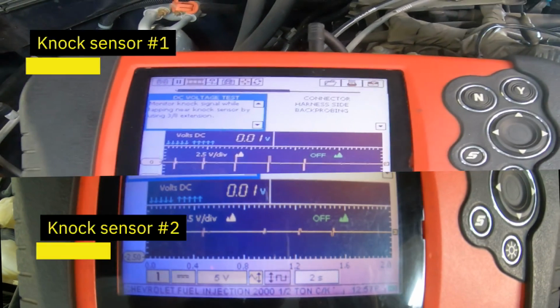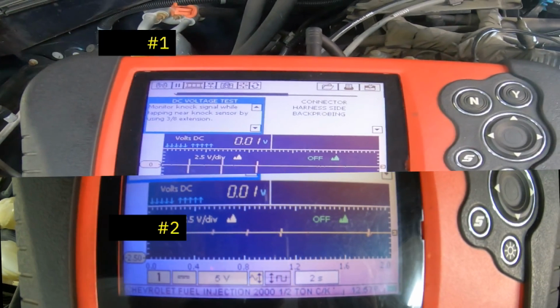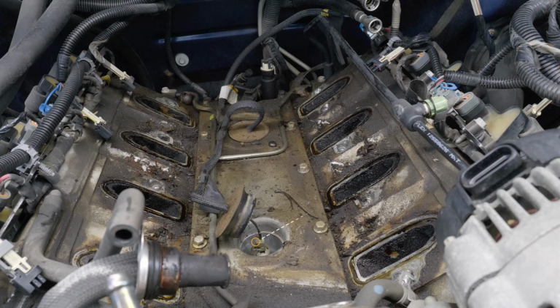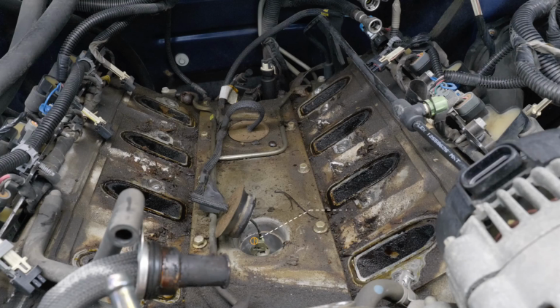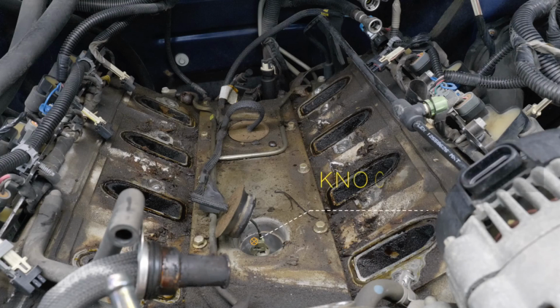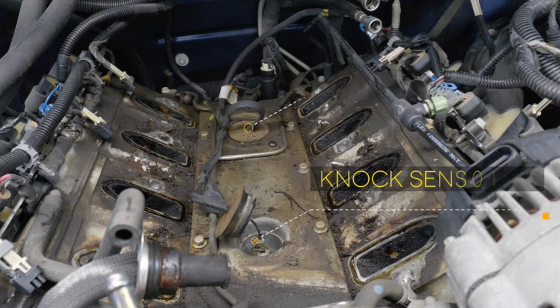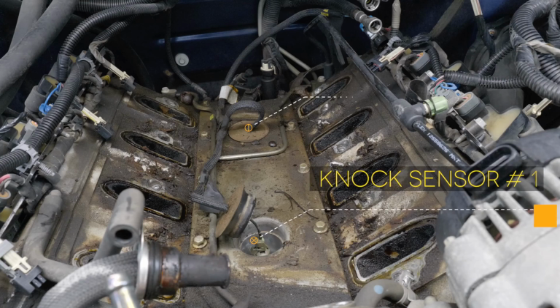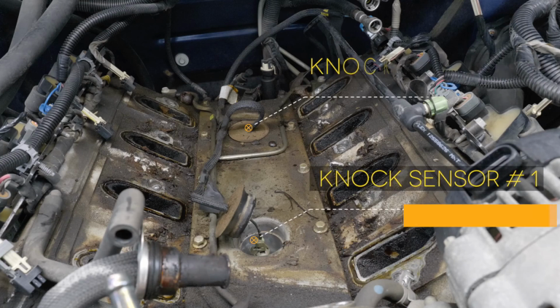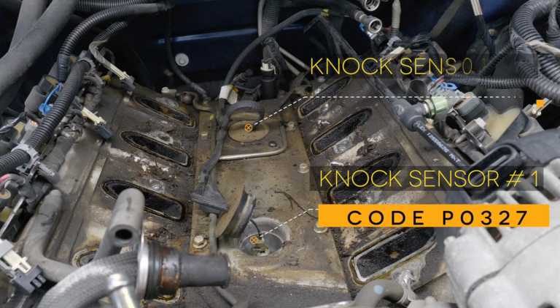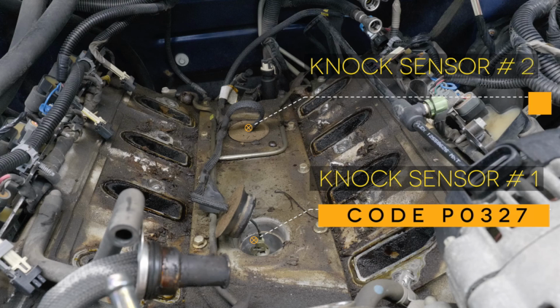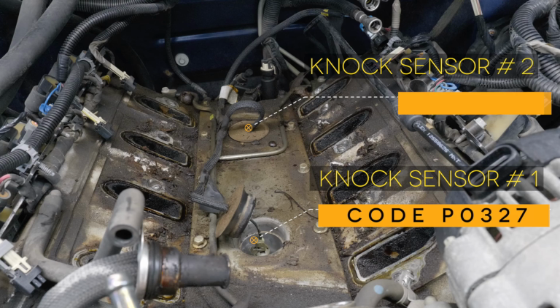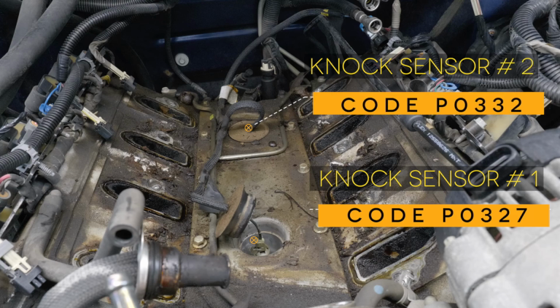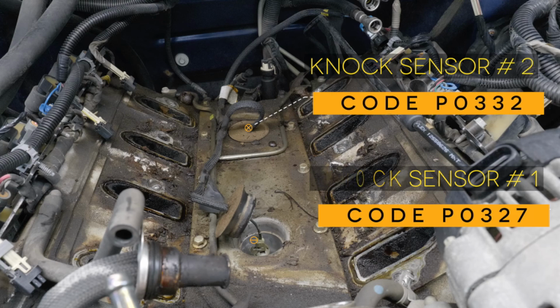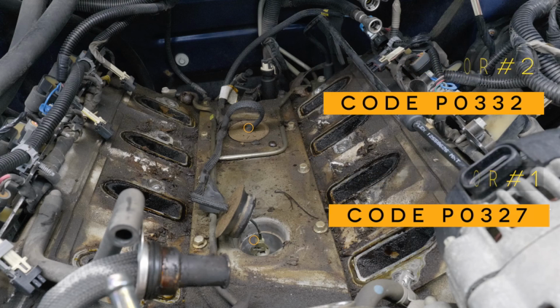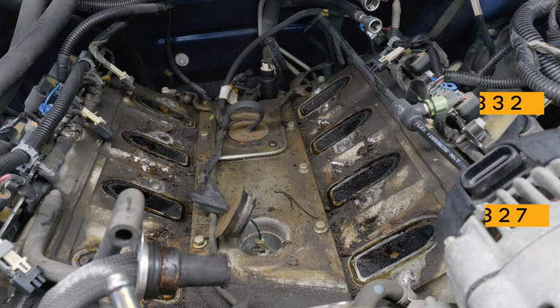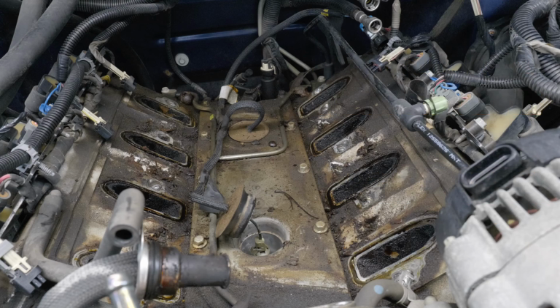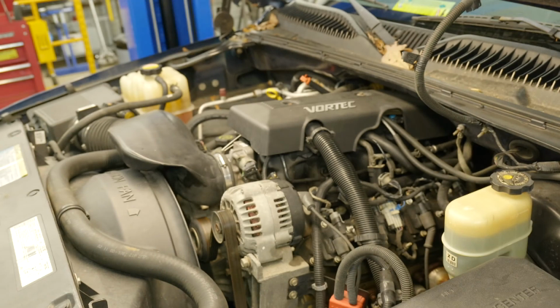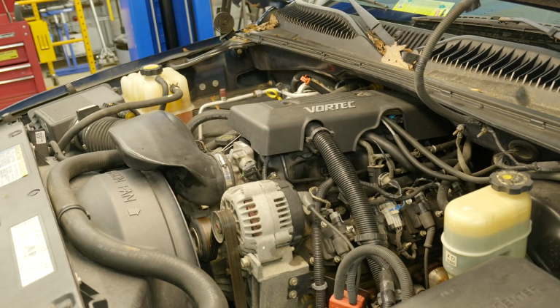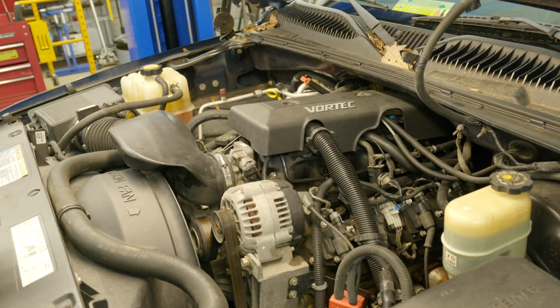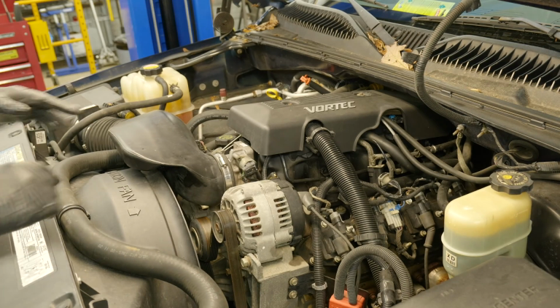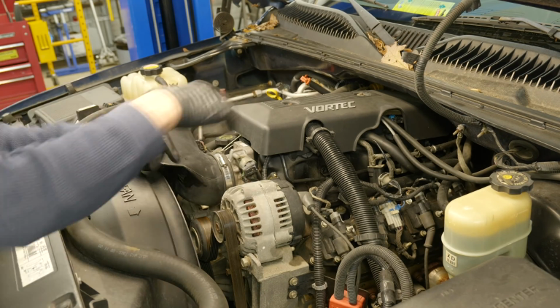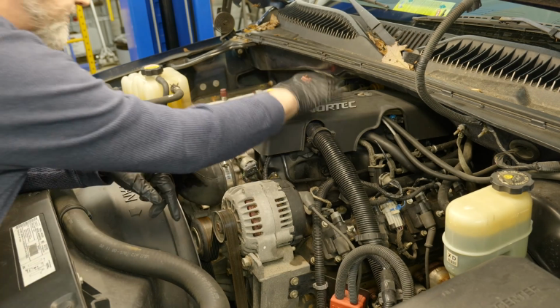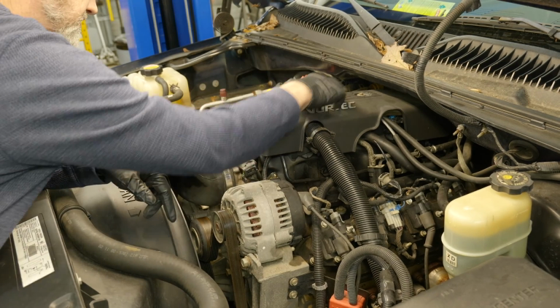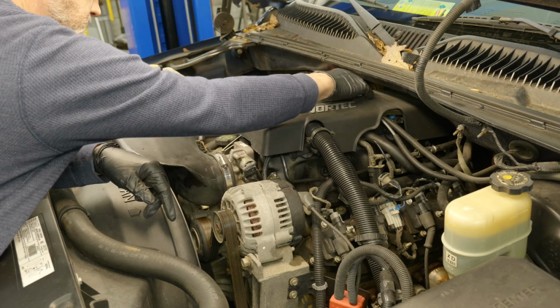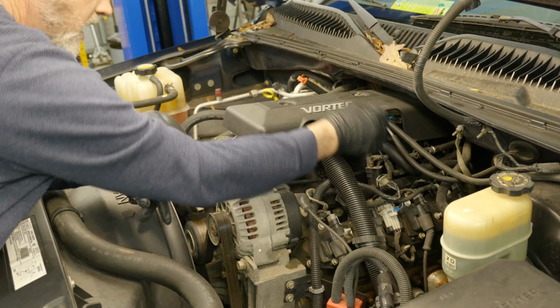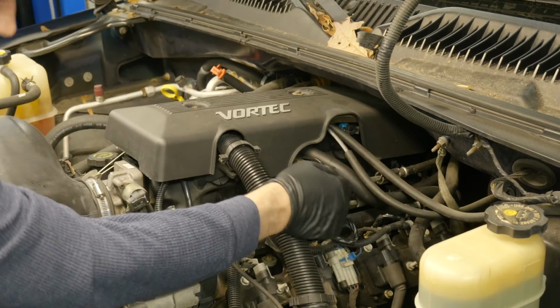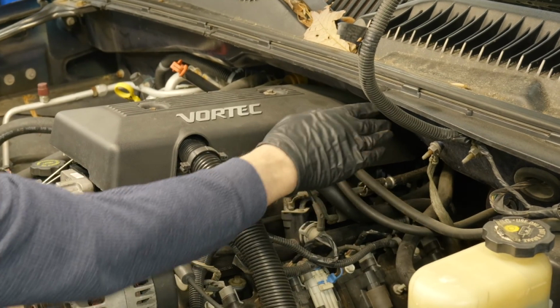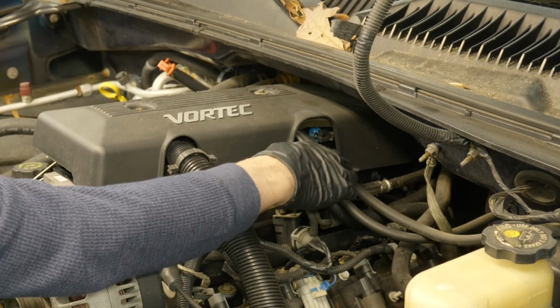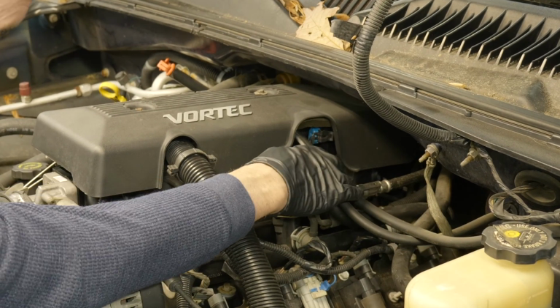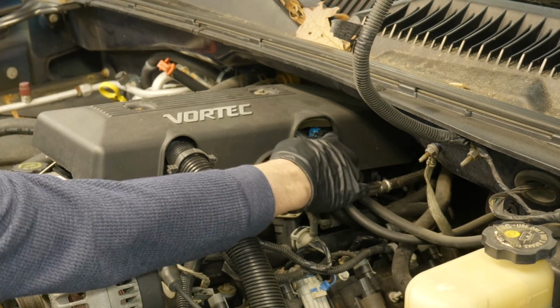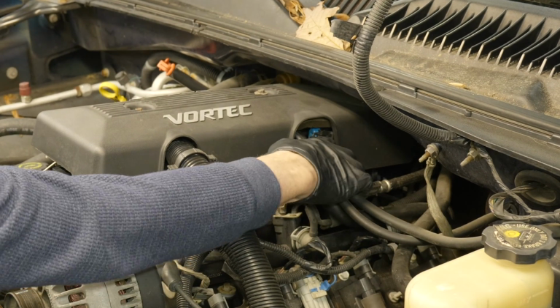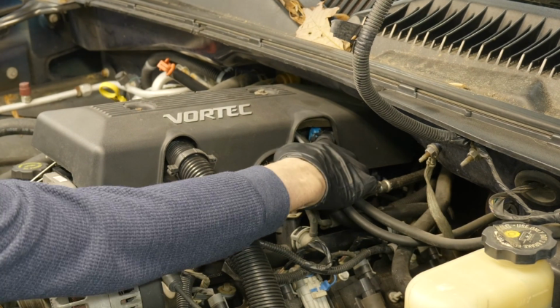We're getting a lot stronger signal off of the front one than we are the back. First we're going to get rid of this top cover — our connector is located right there.